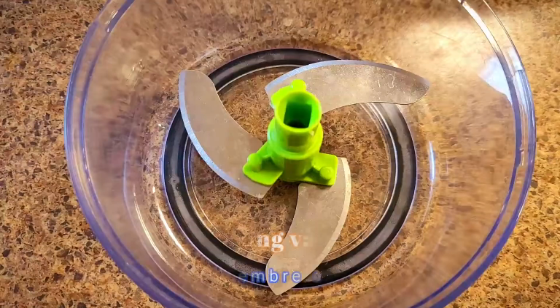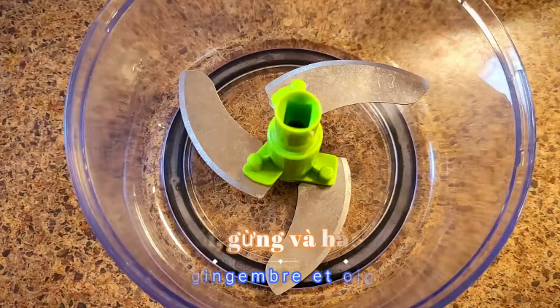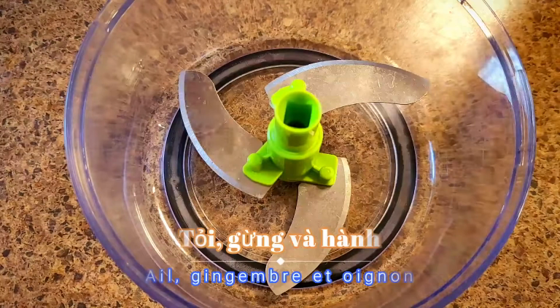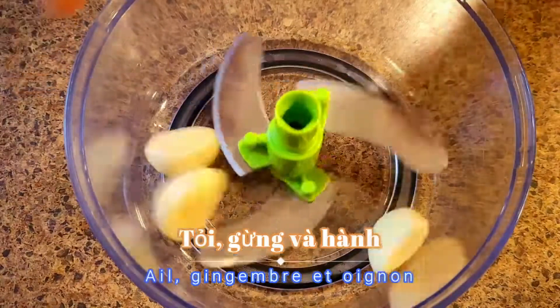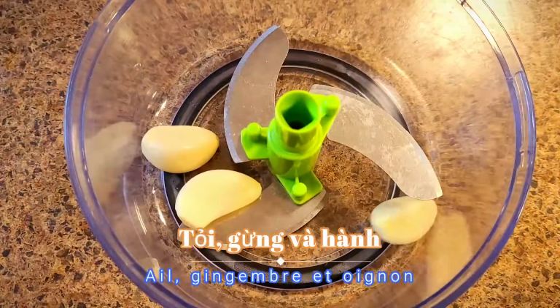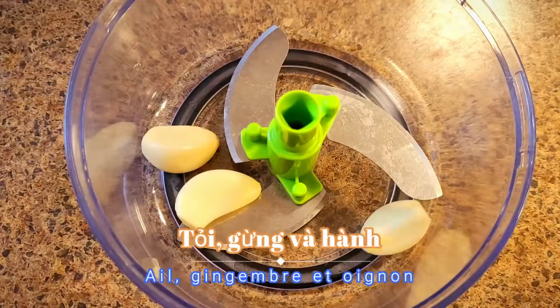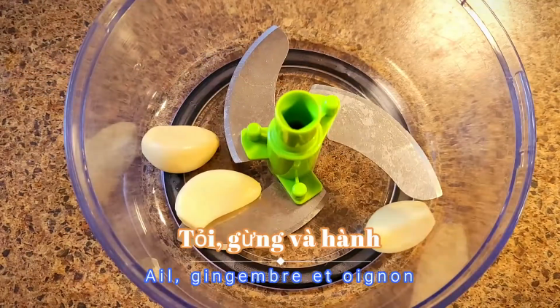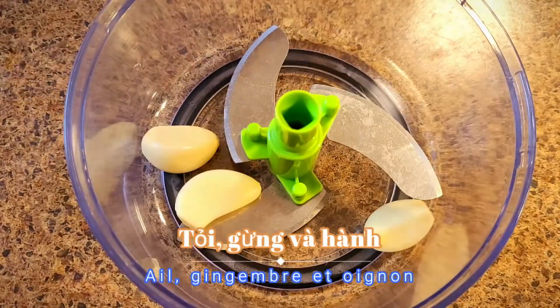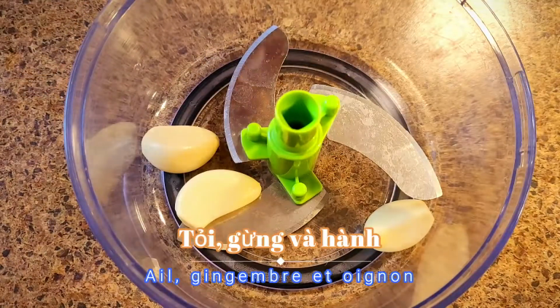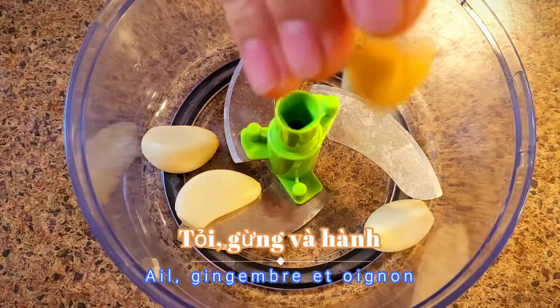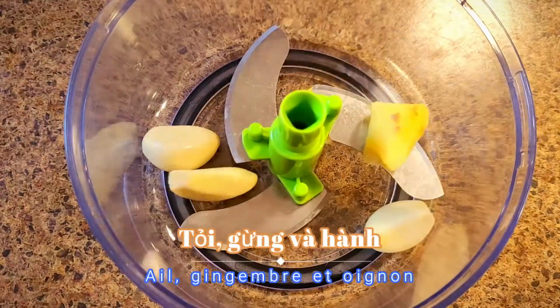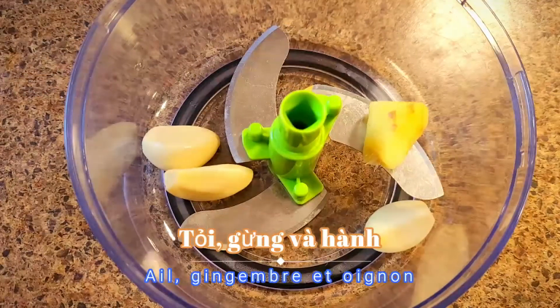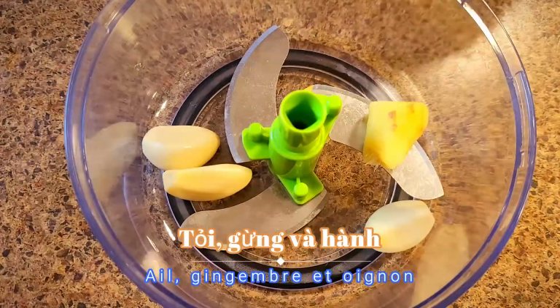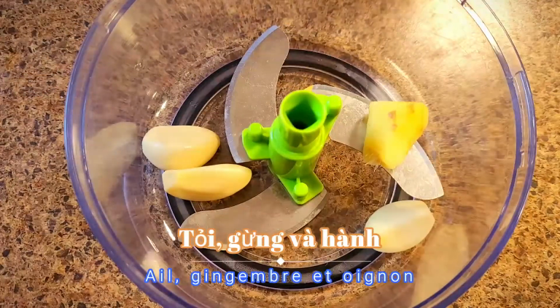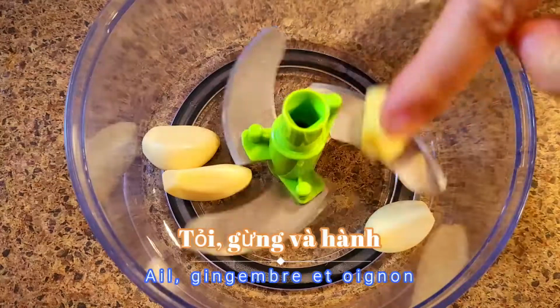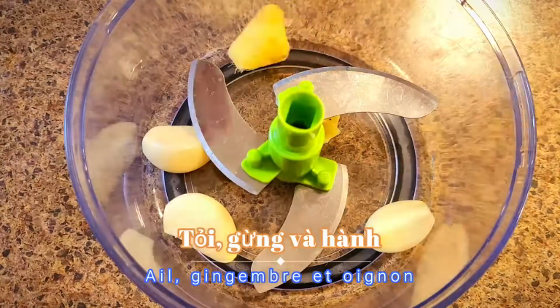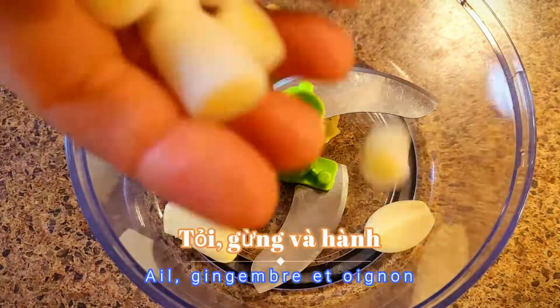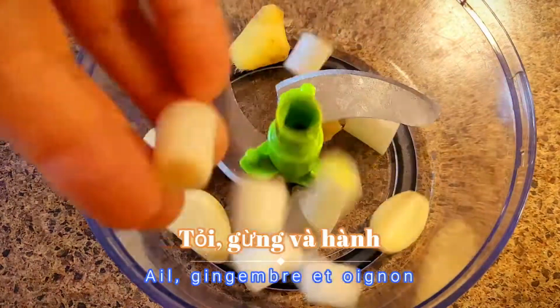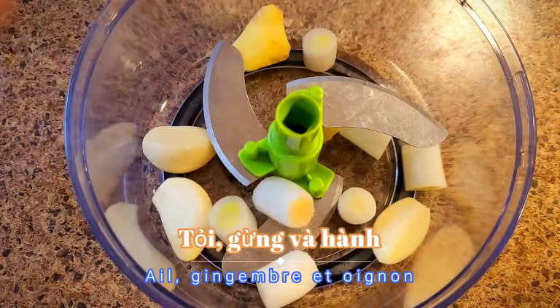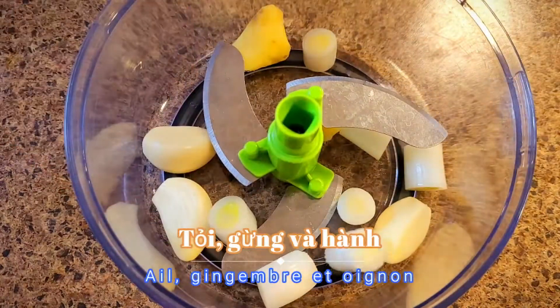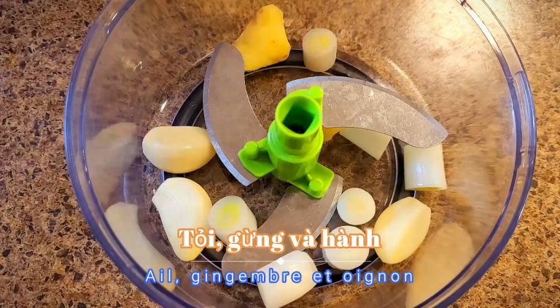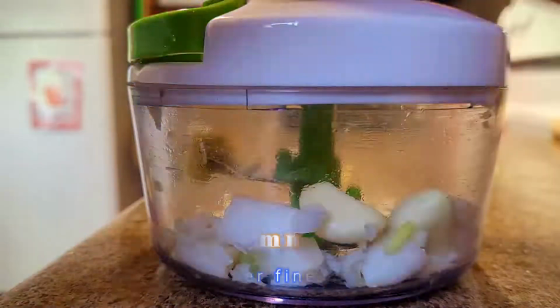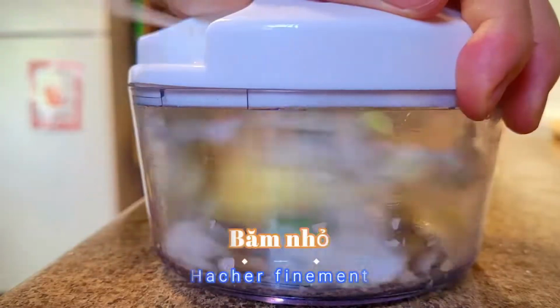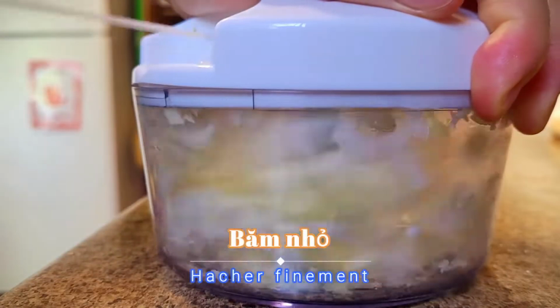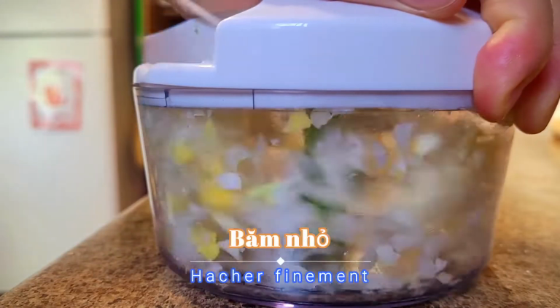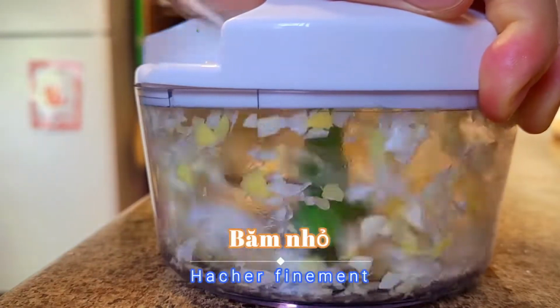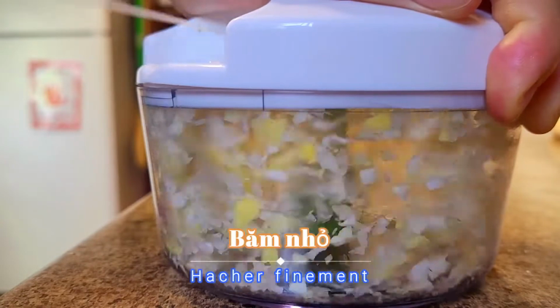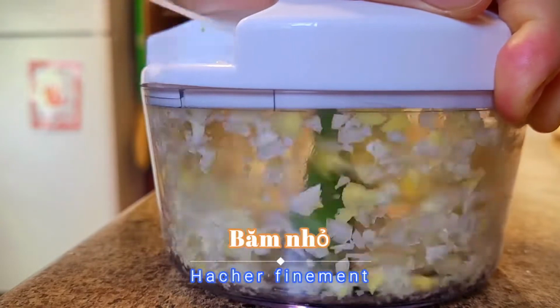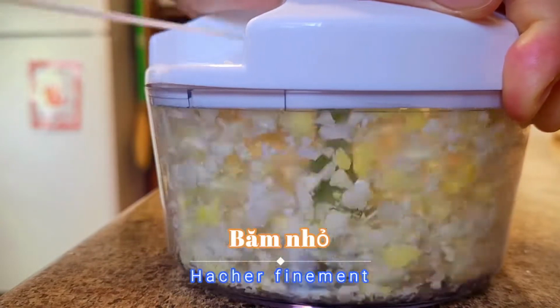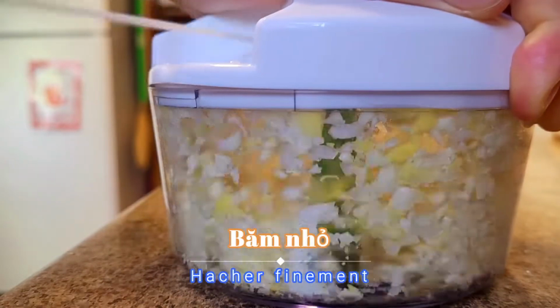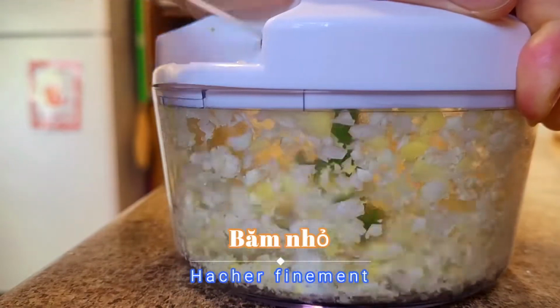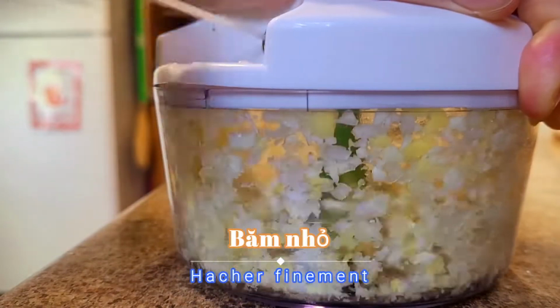Next, add some garlic, ginger, and onion together and chop them. It's so easy.